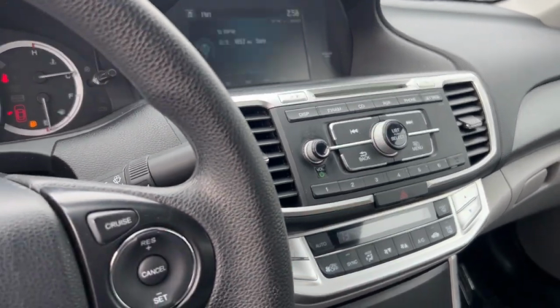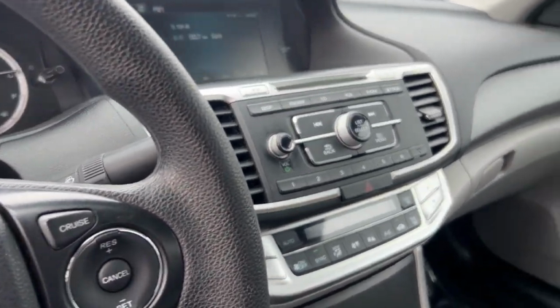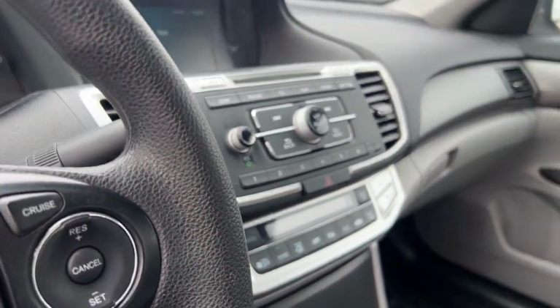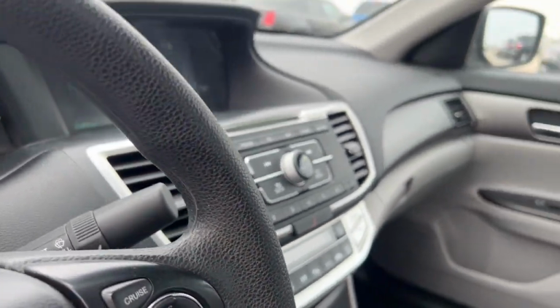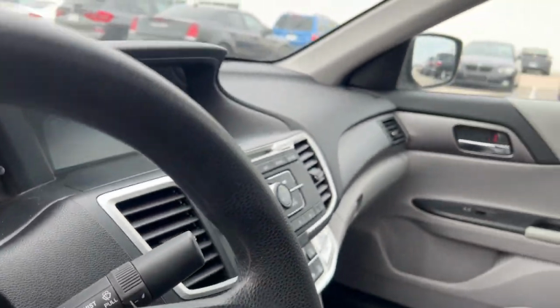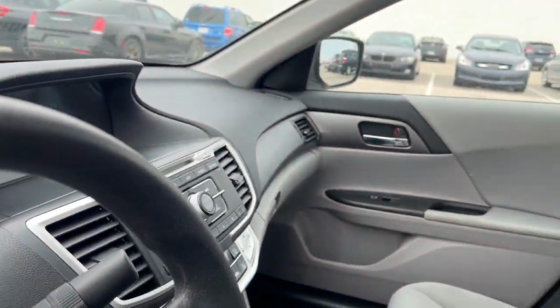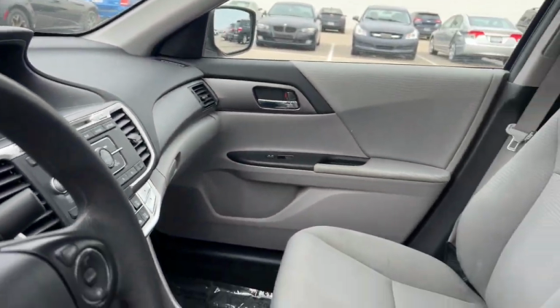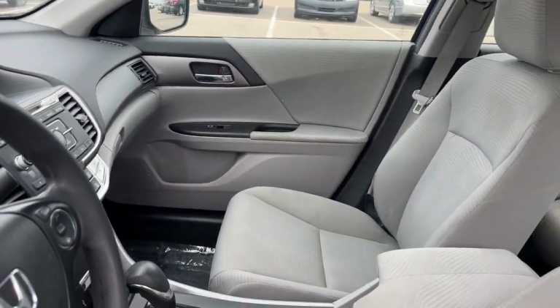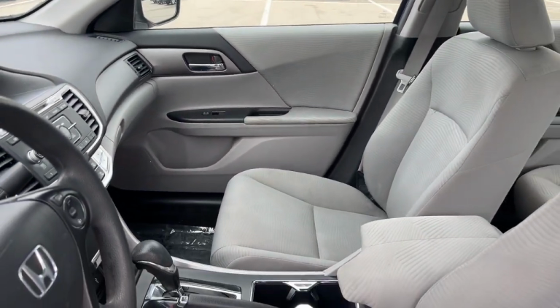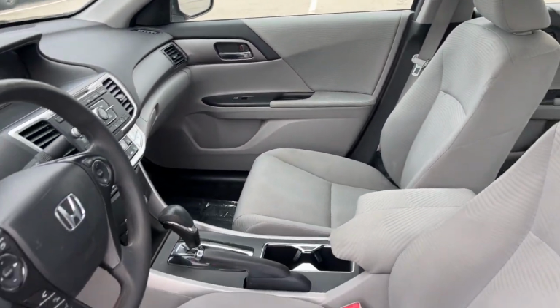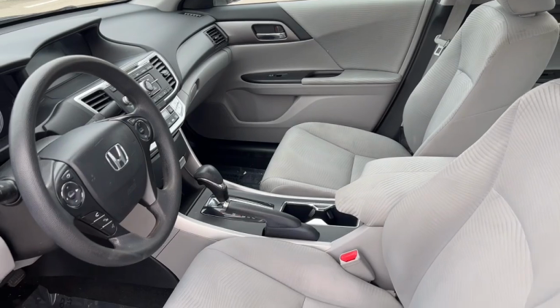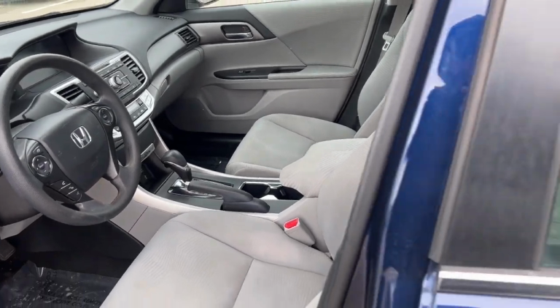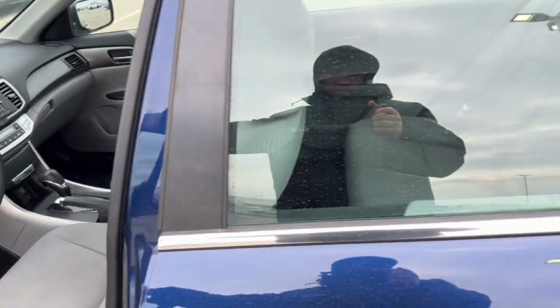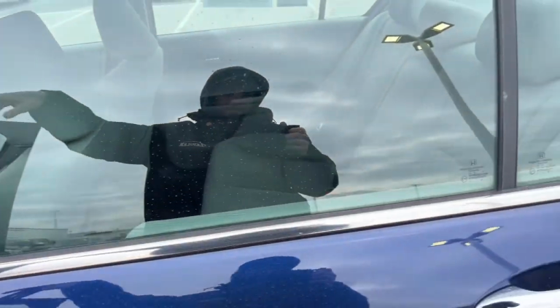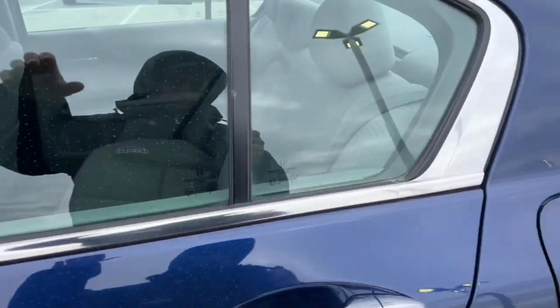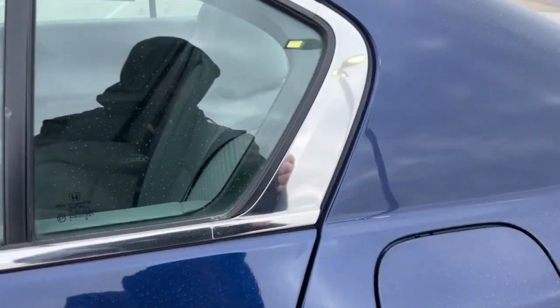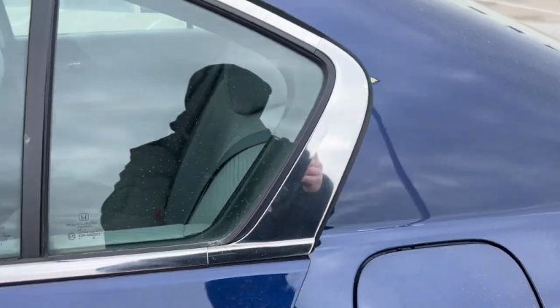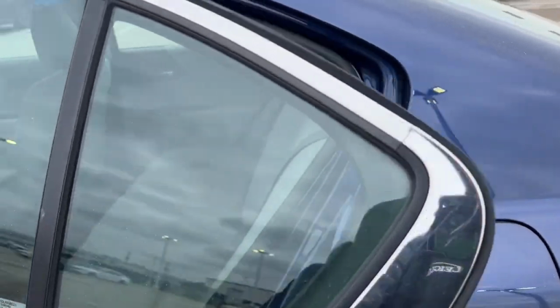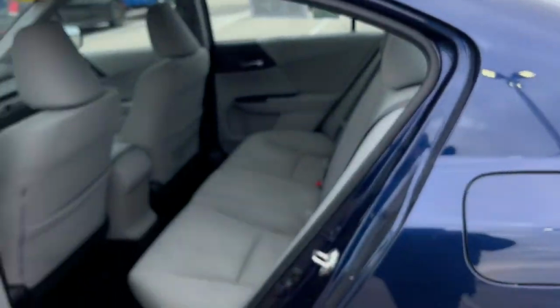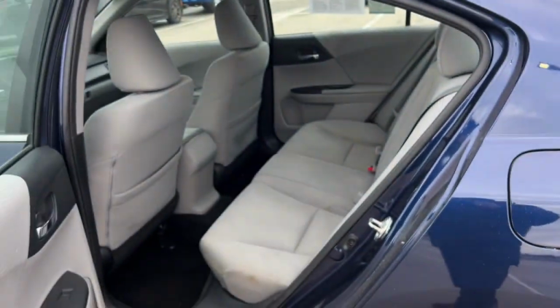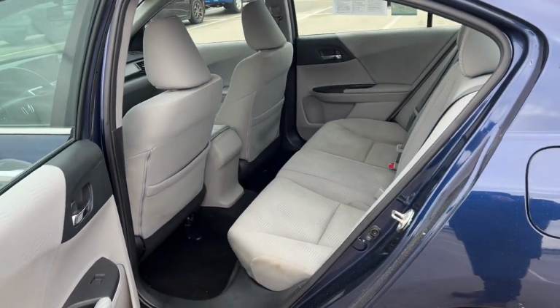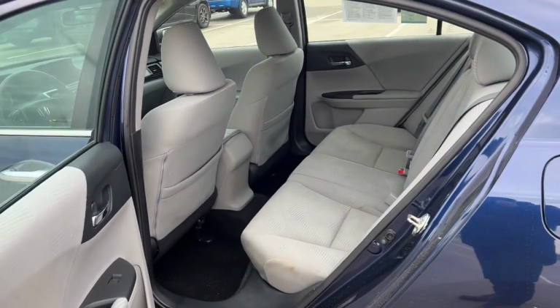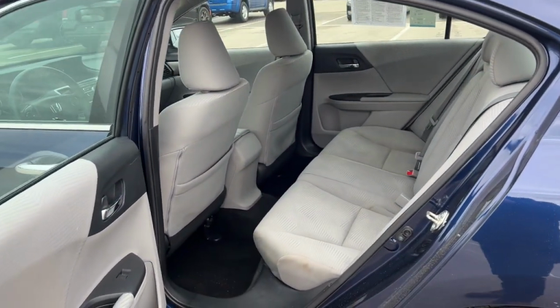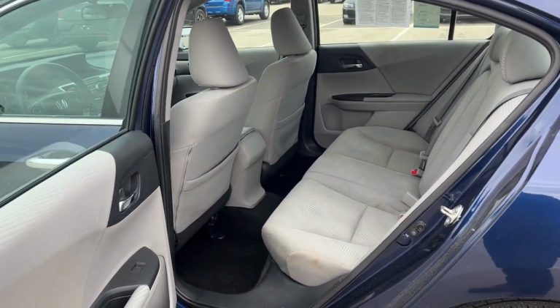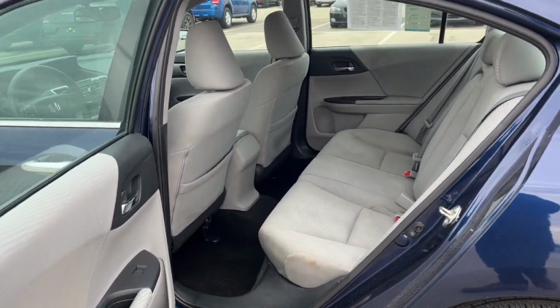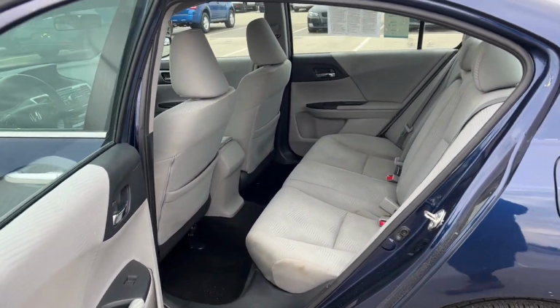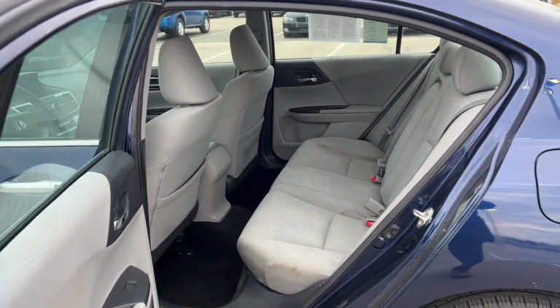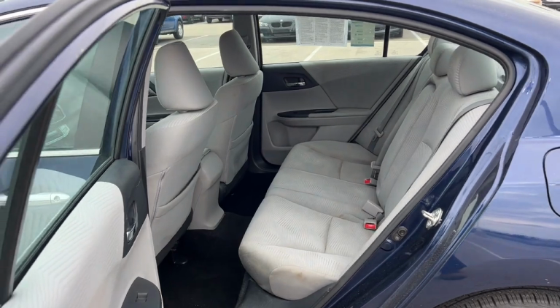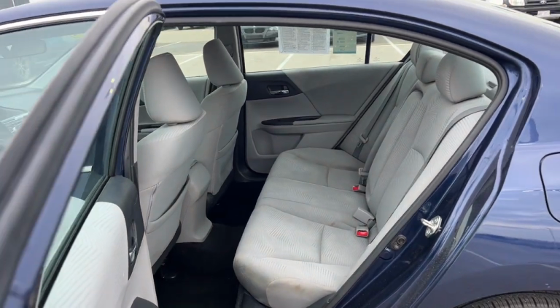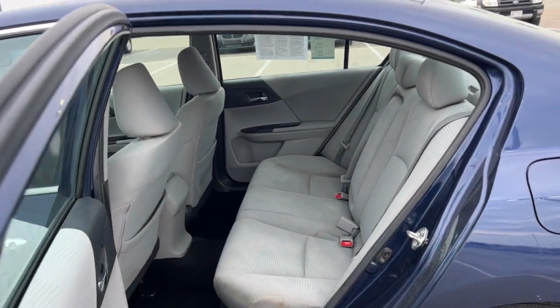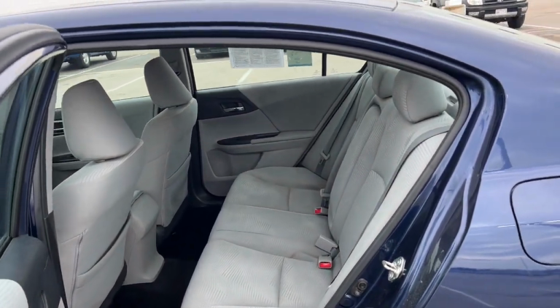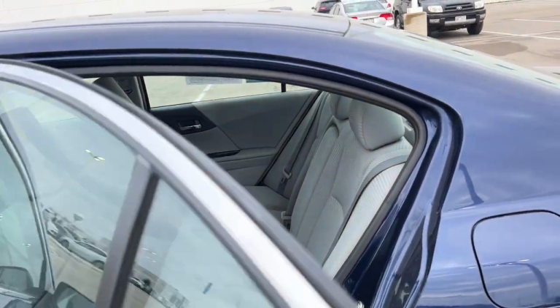Rear backup camera. Plenty of seat space in the back as you can see.